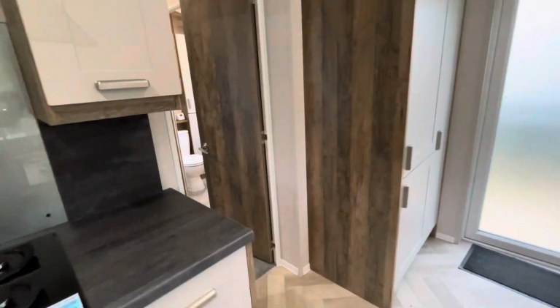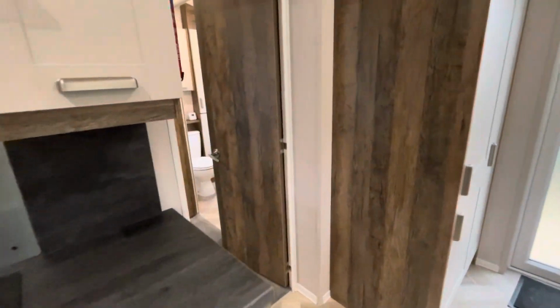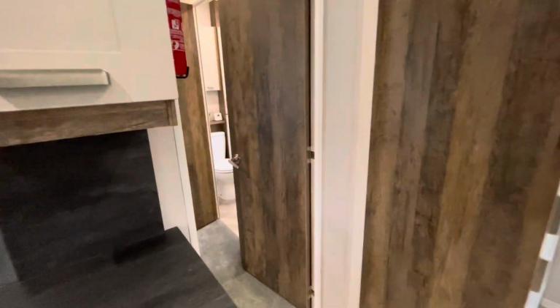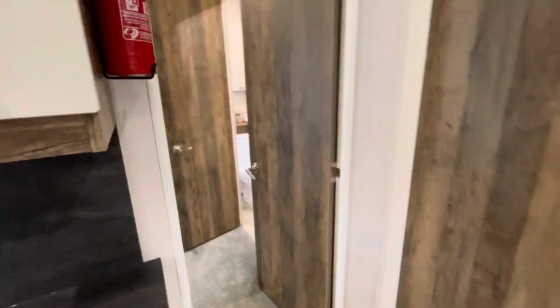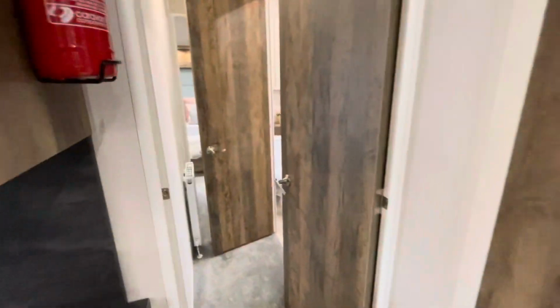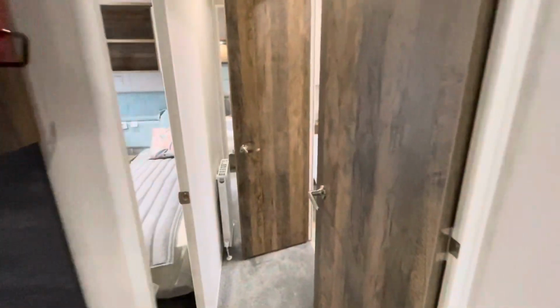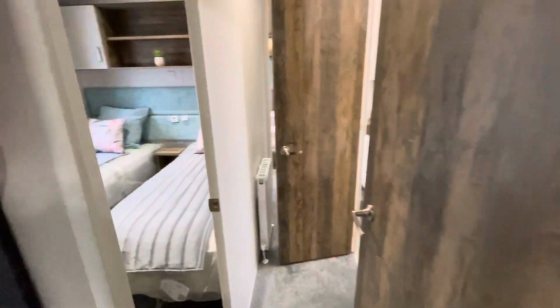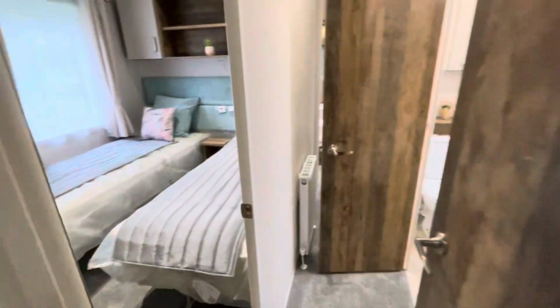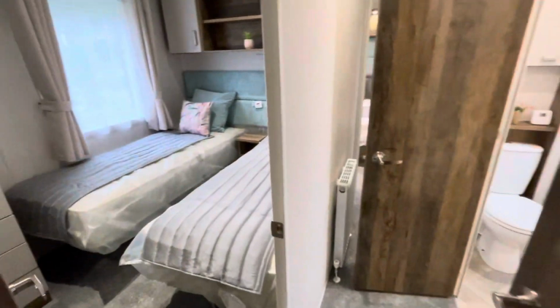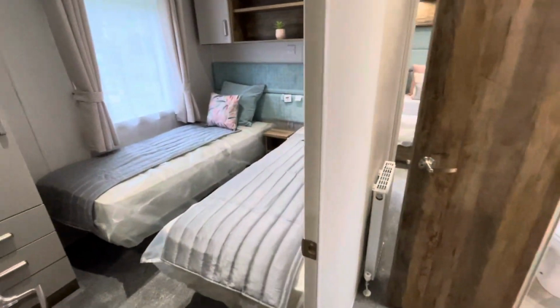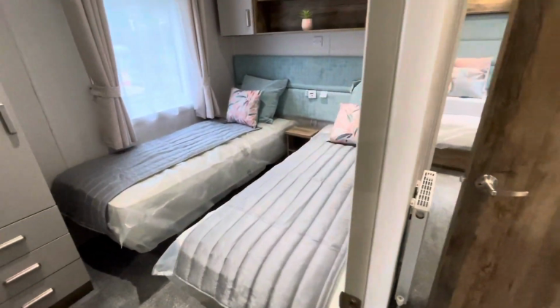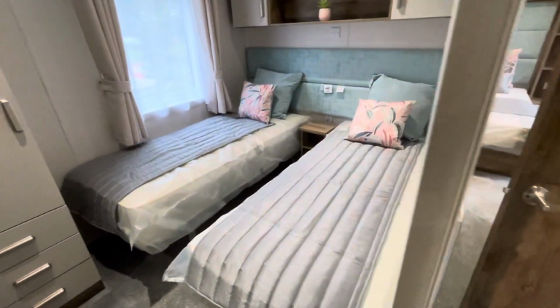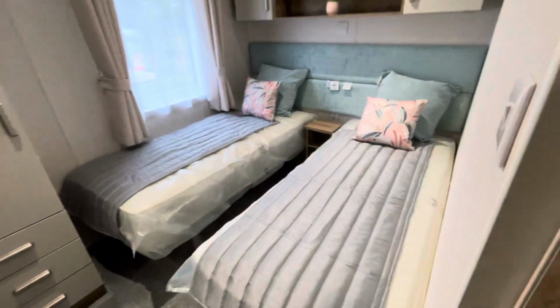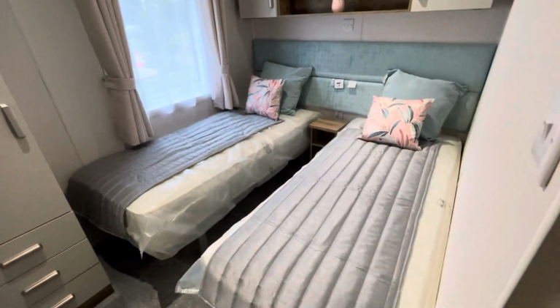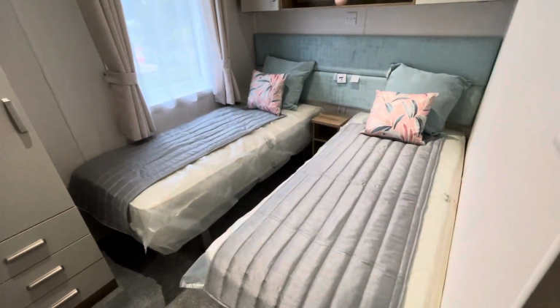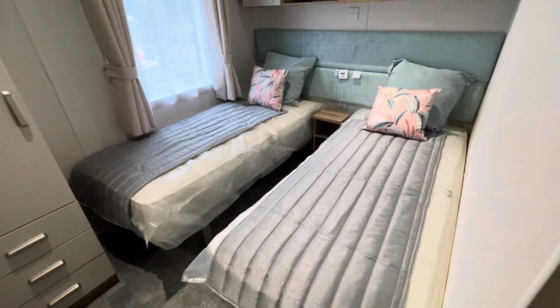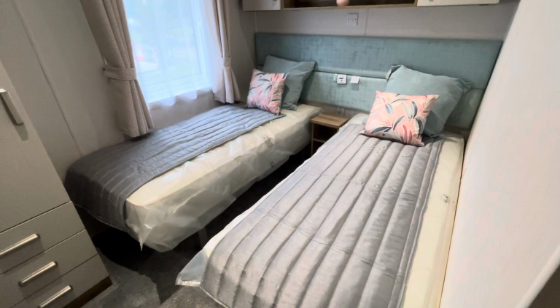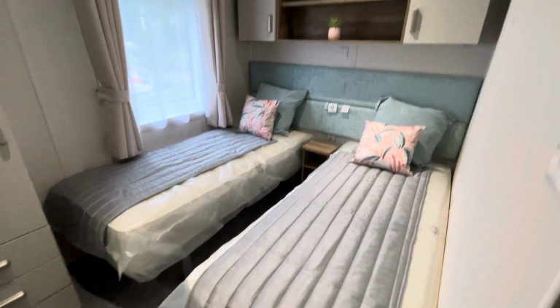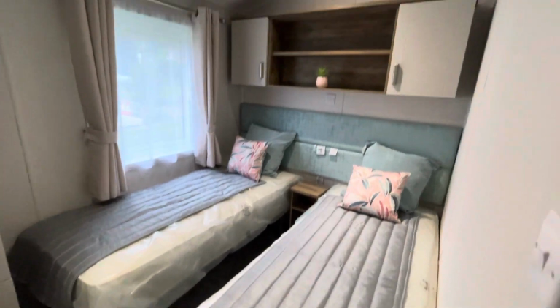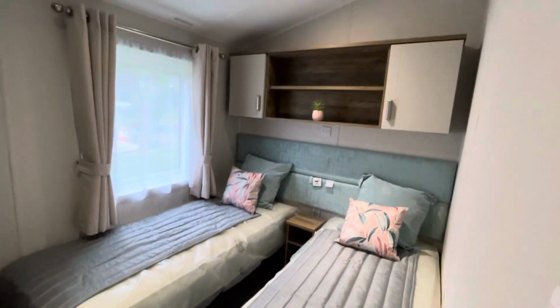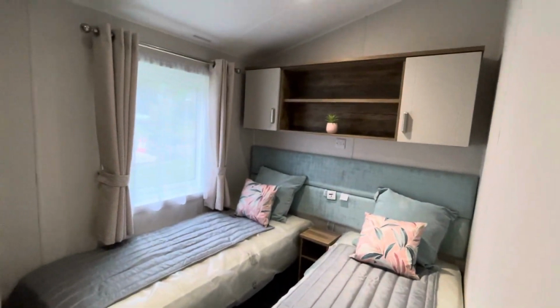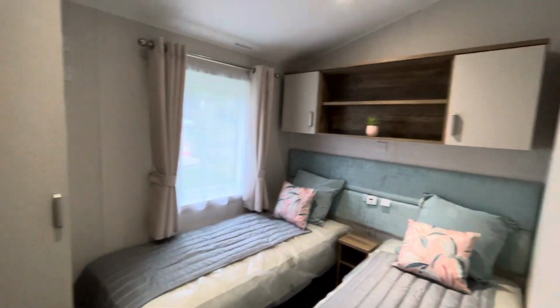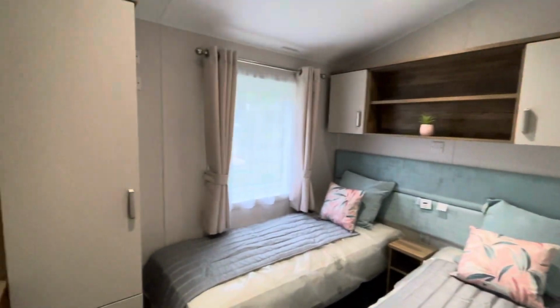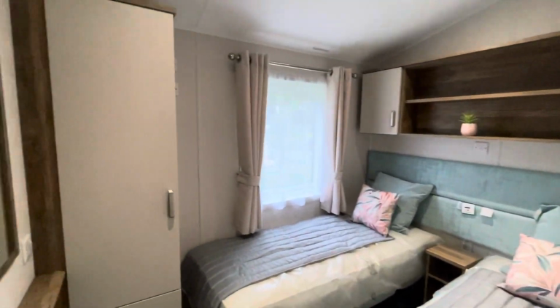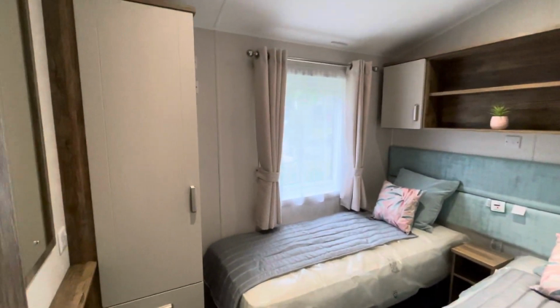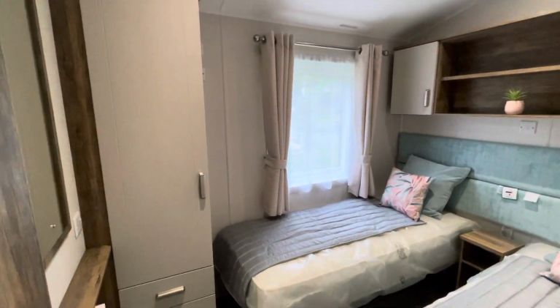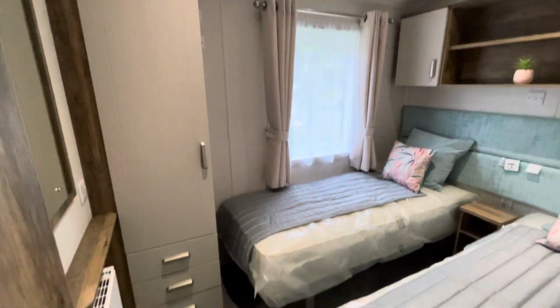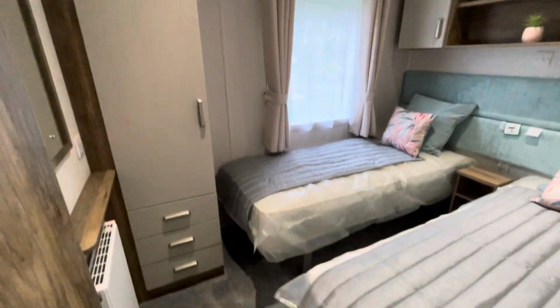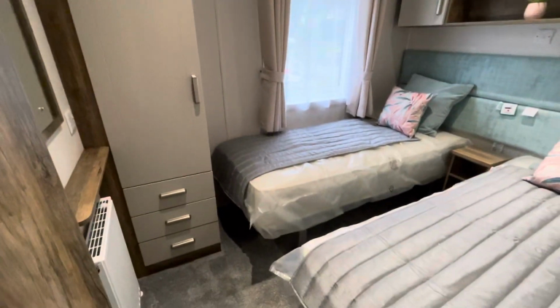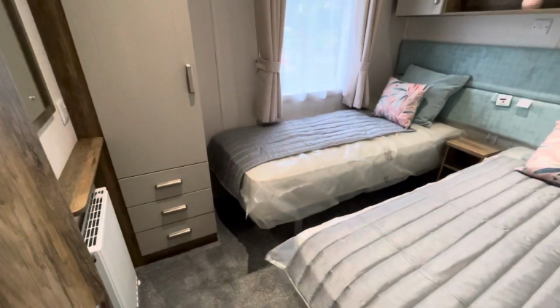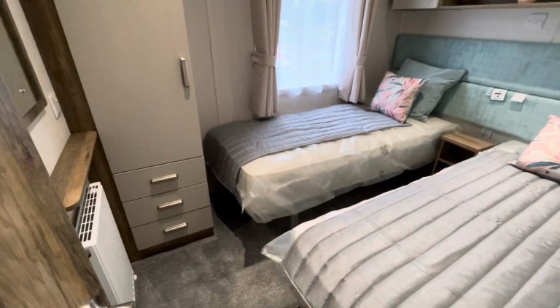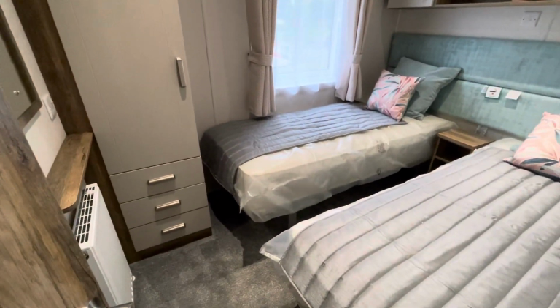Going through to the back part of the lodge, the second bedroom is twin with good size beds, overhead storage, a wardrobe and drawers underneath.